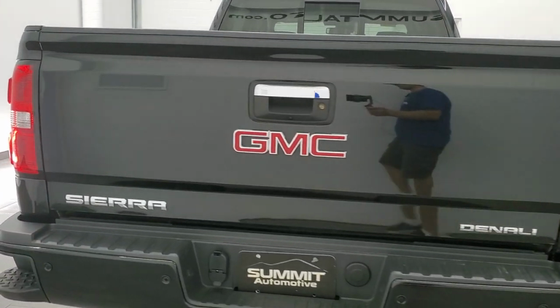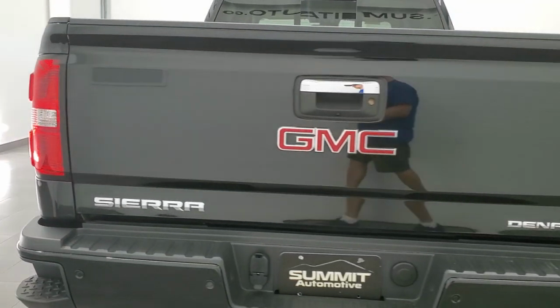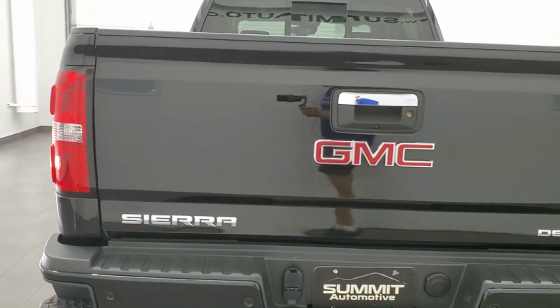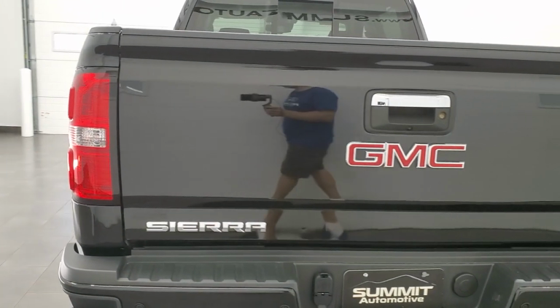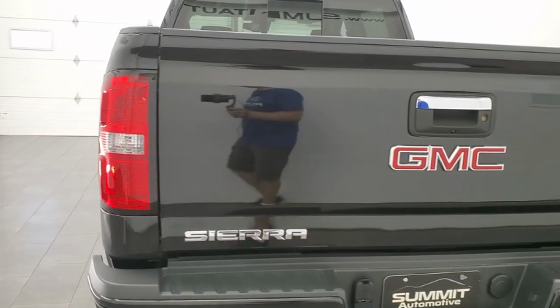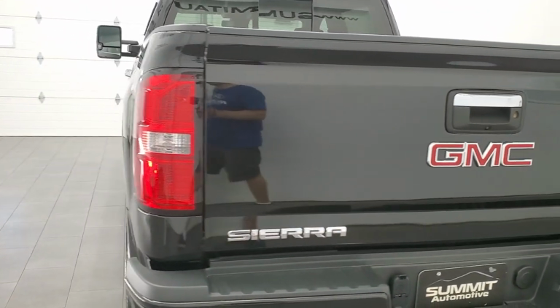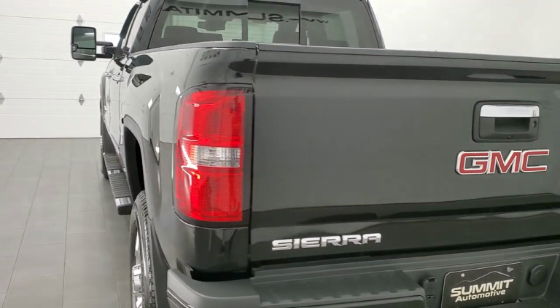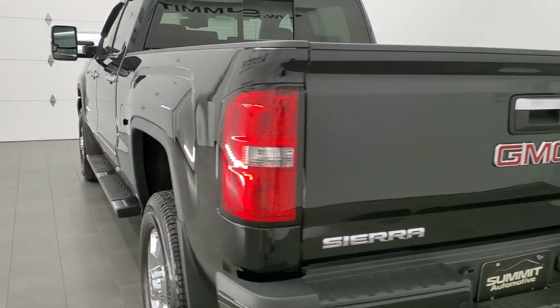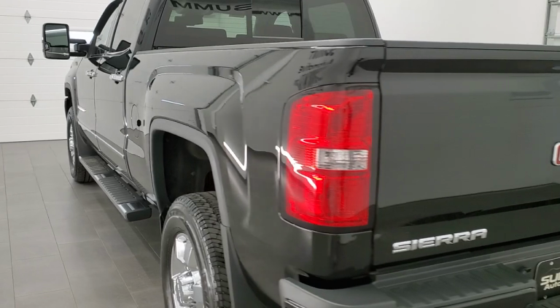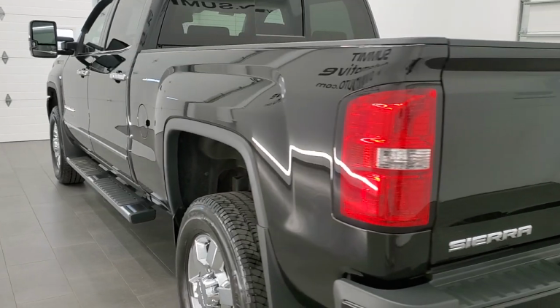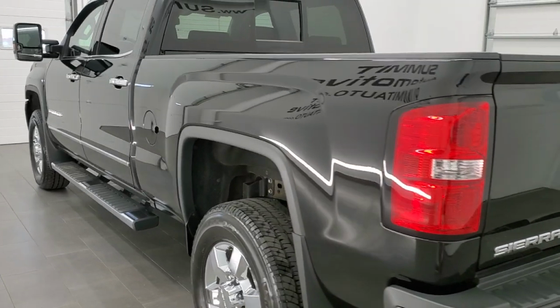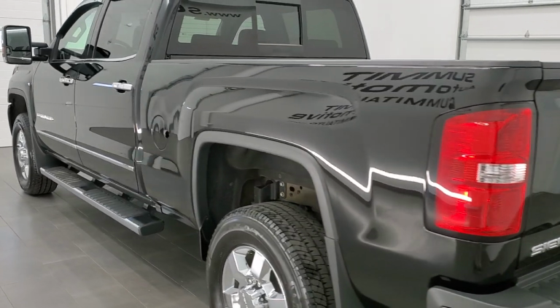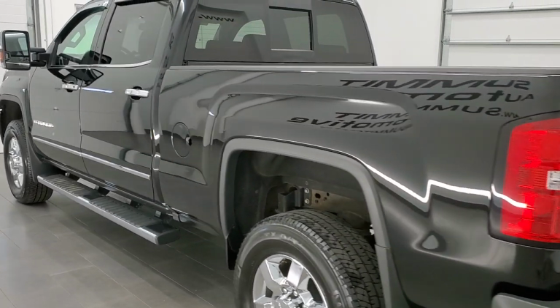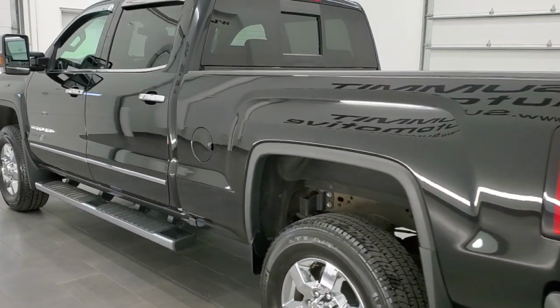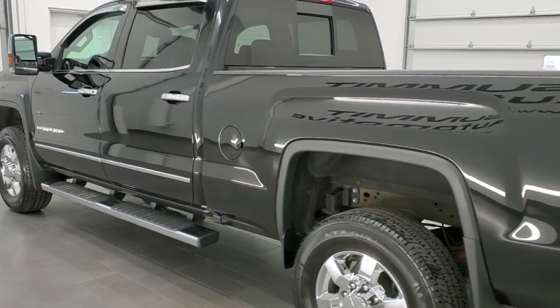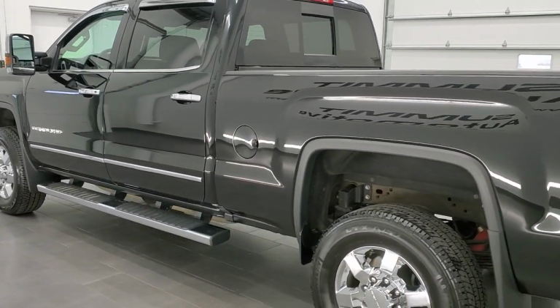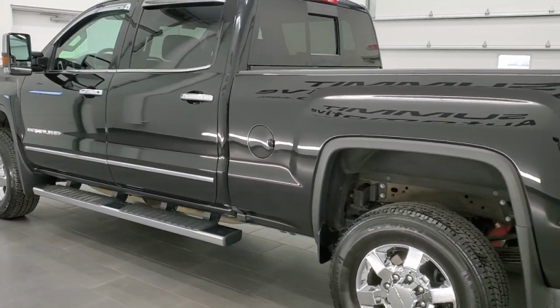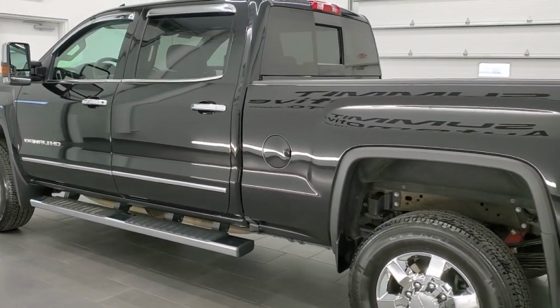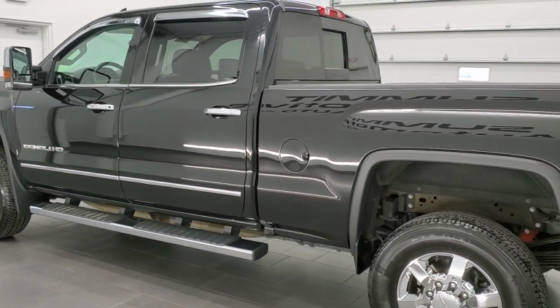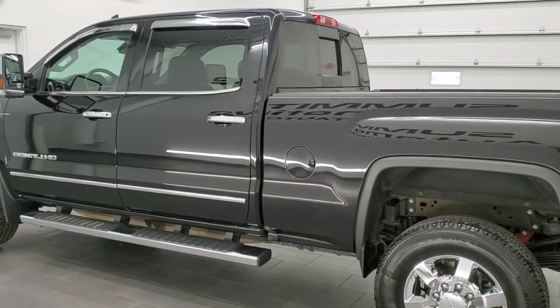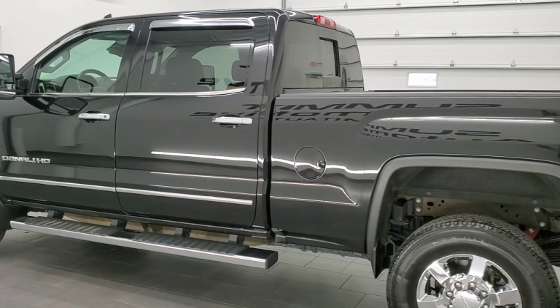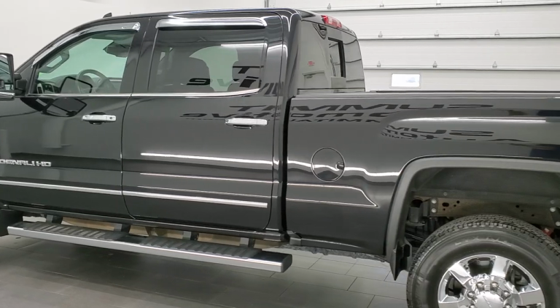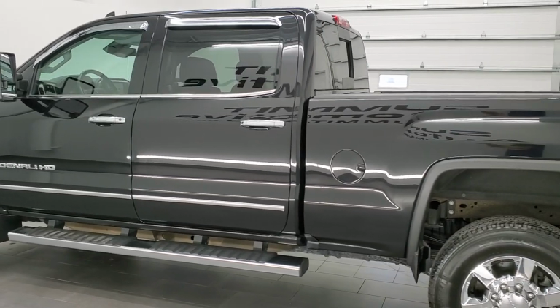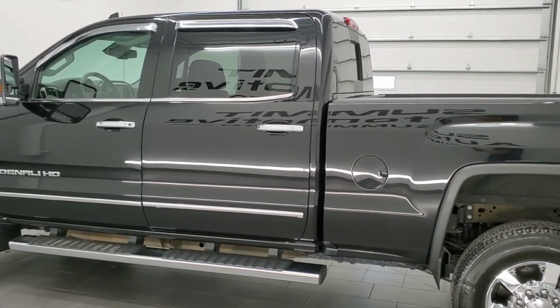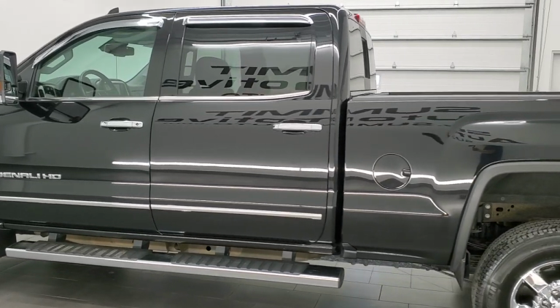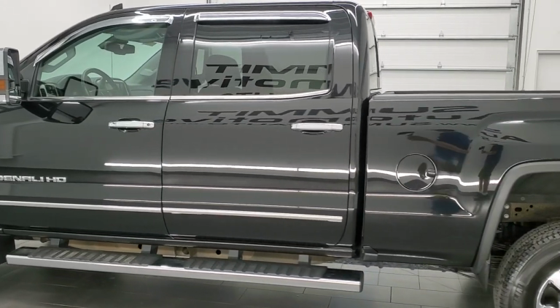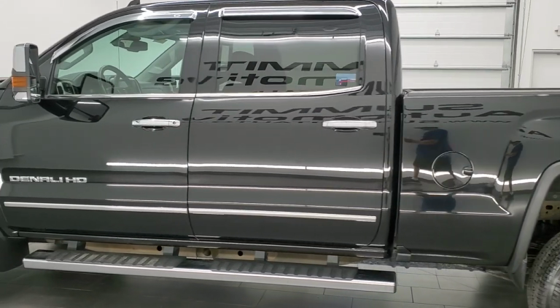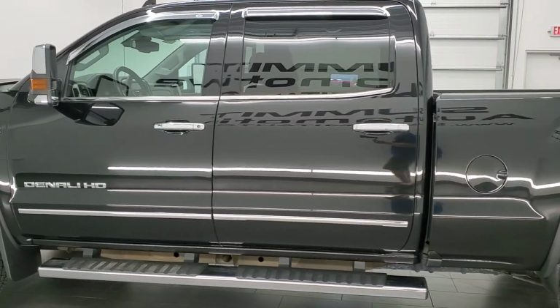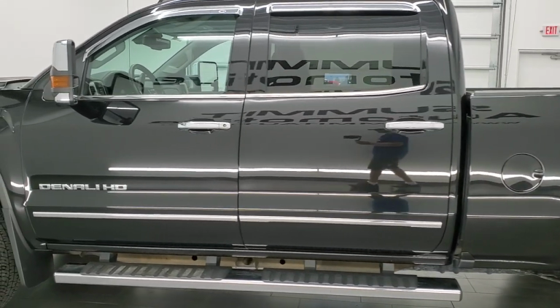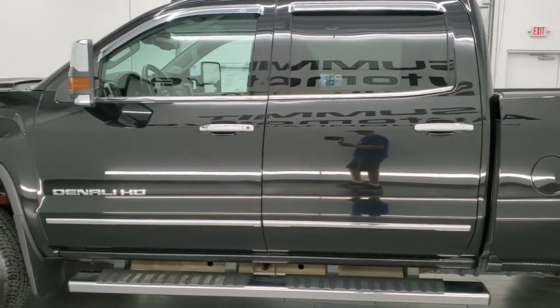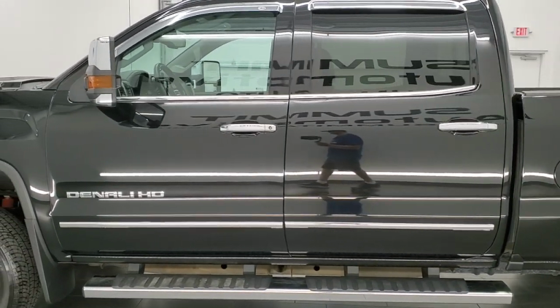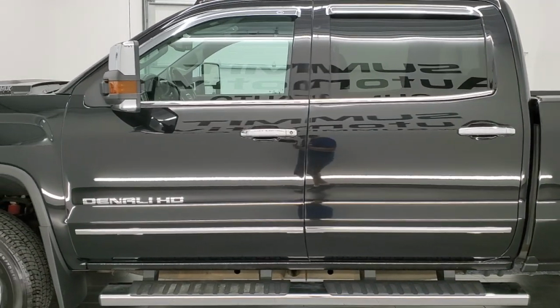This 2019 GMC Sierra 3500 has the 6.6 liter Duramax diesel with the L5P motor, which pumps out 445 horsepower.